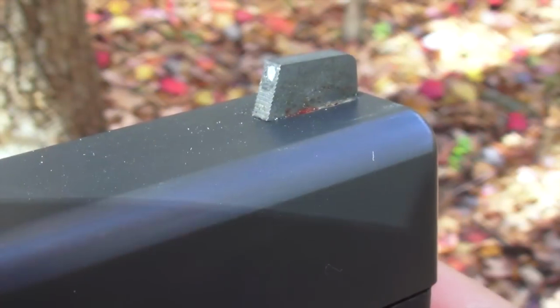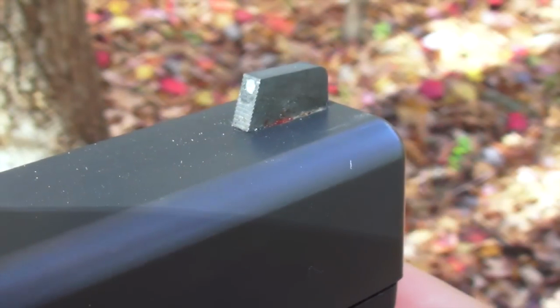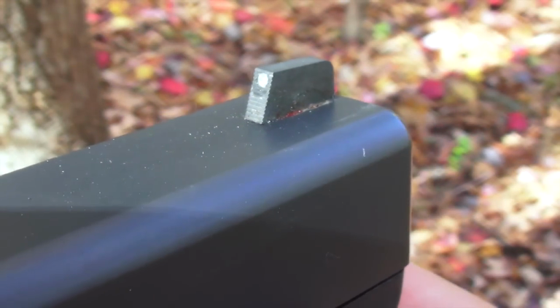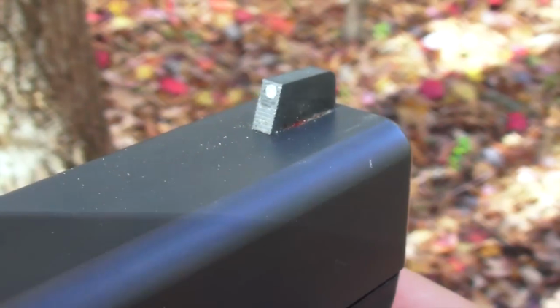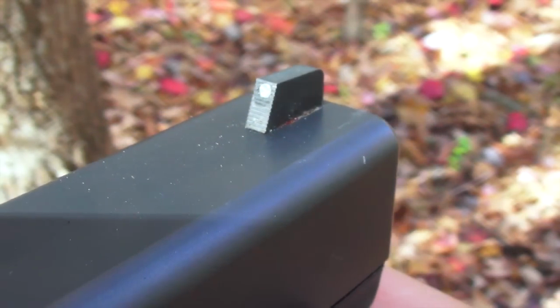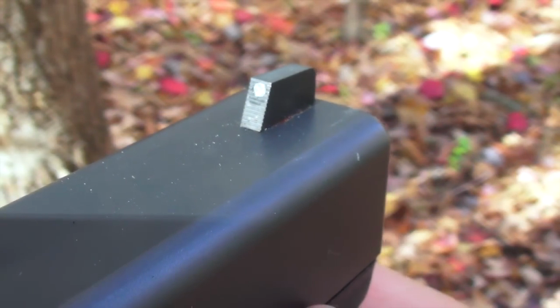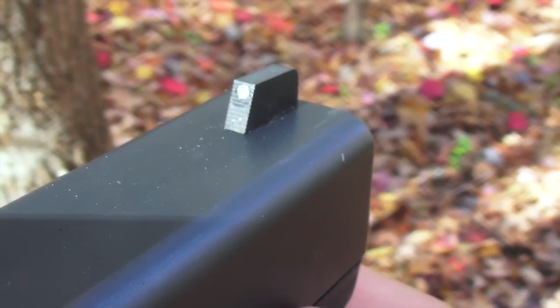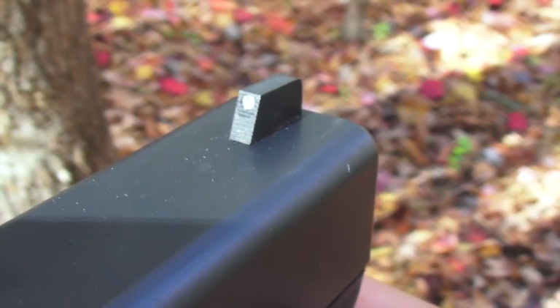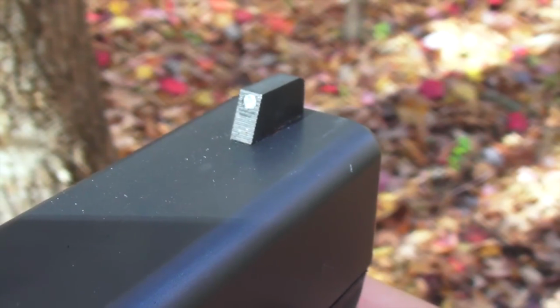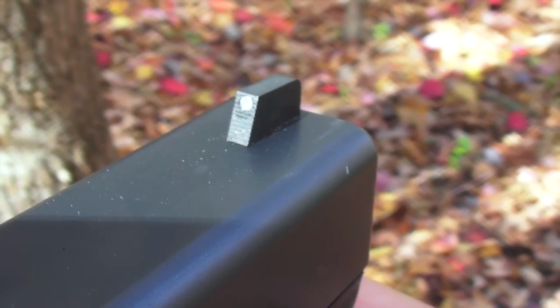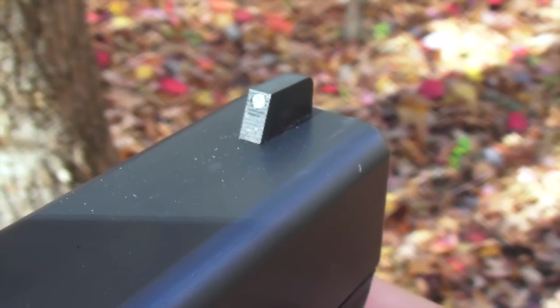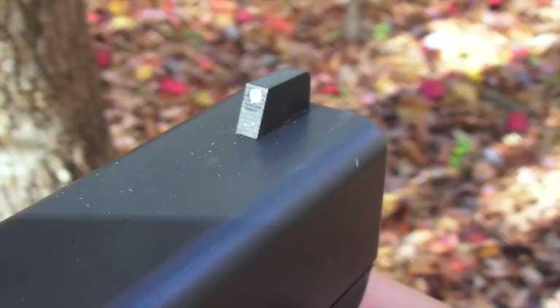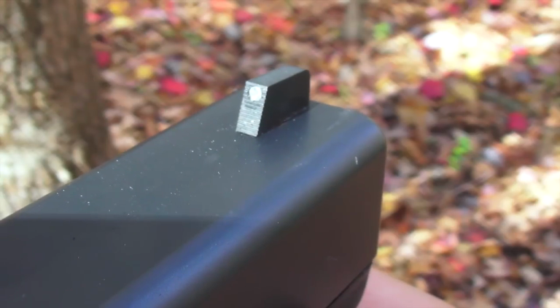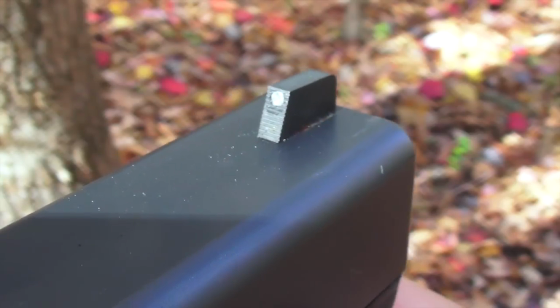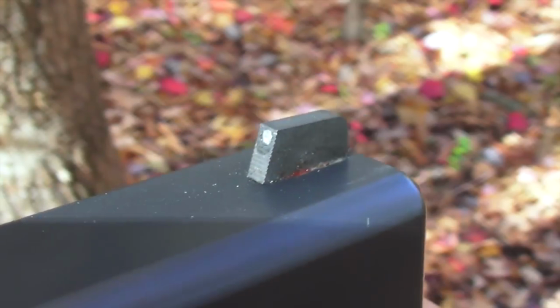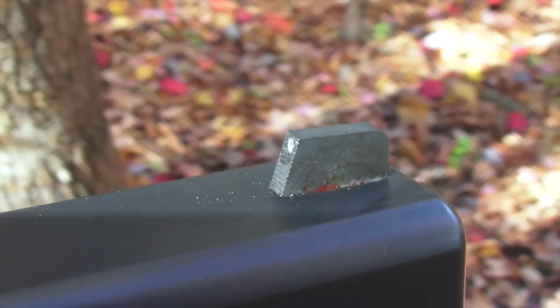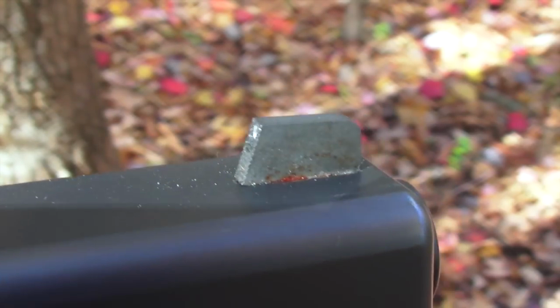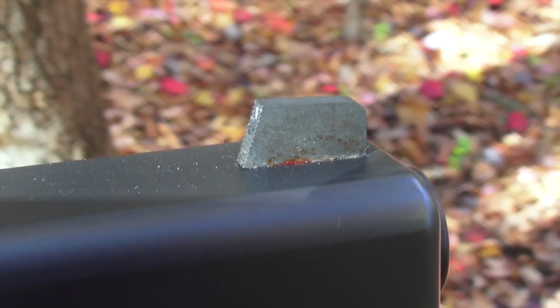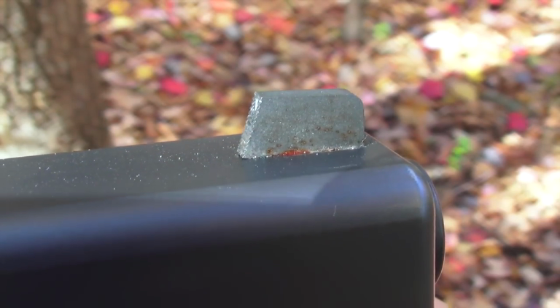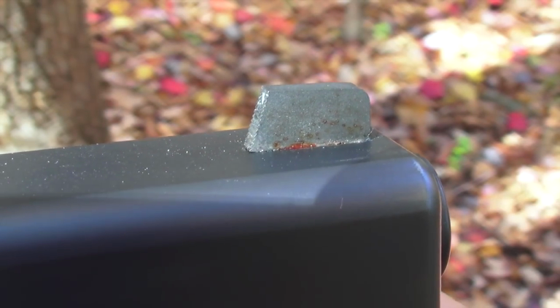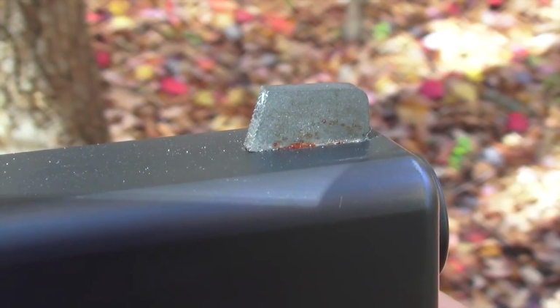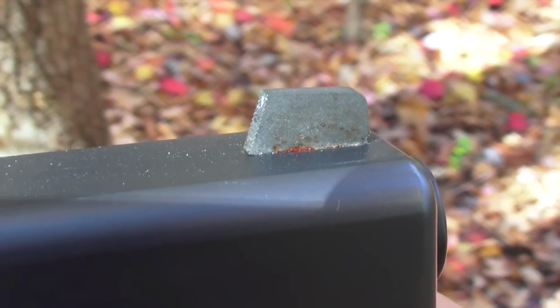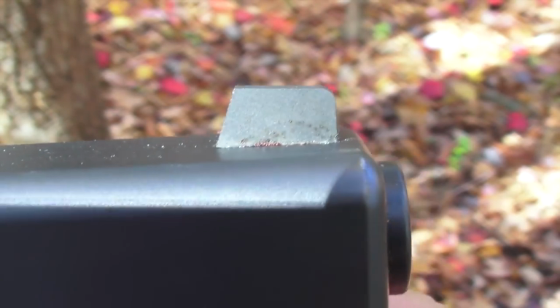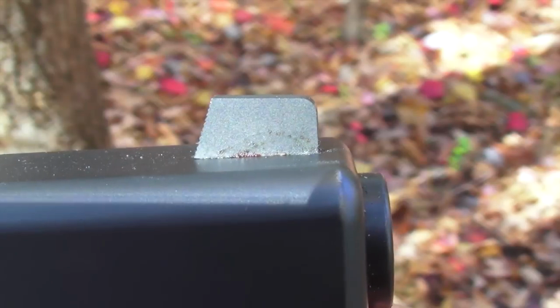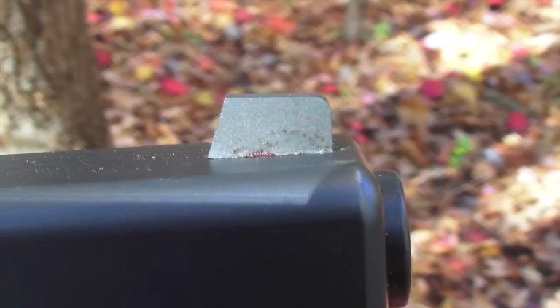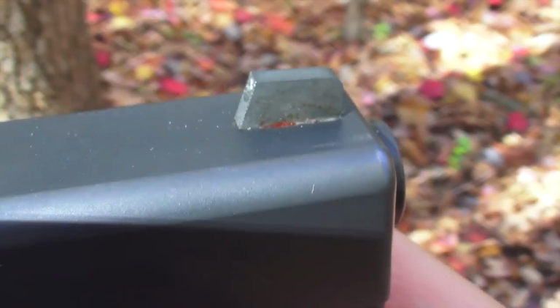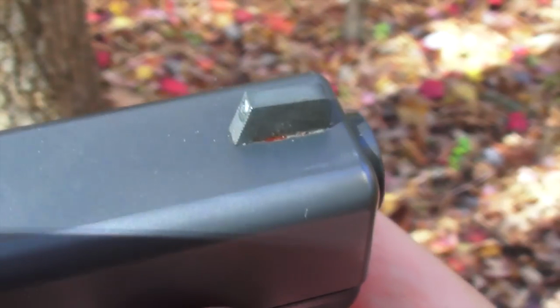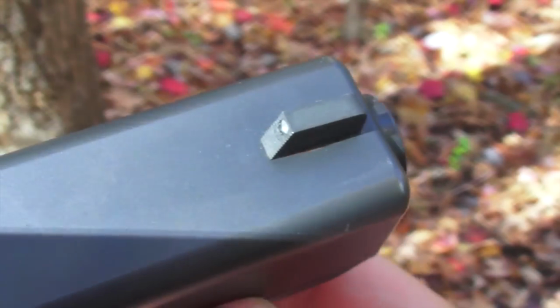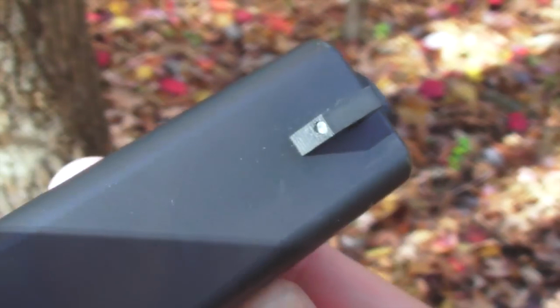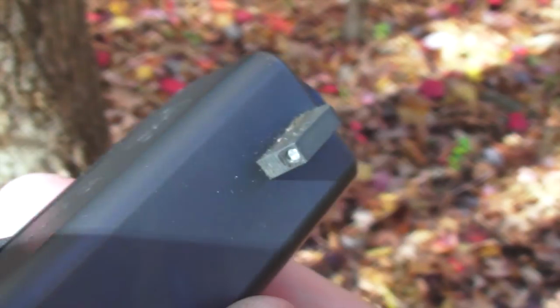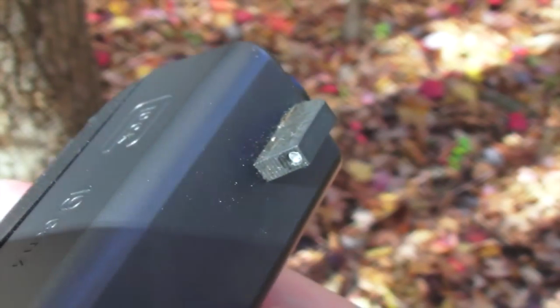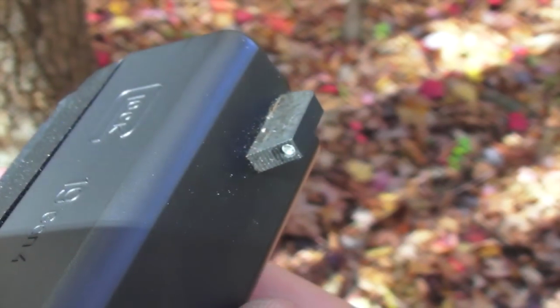The front sight shares the 40 lines per inch serrations and is available in tritium as seen here, plain, with a gold bead, and with either a red or green fiber optic insert. You can choose from two different heights which accommodate all current Glock models.